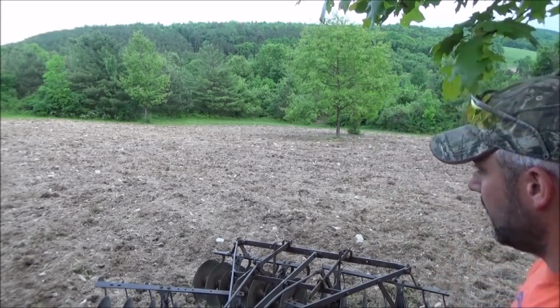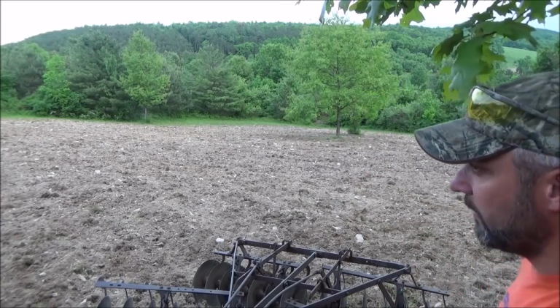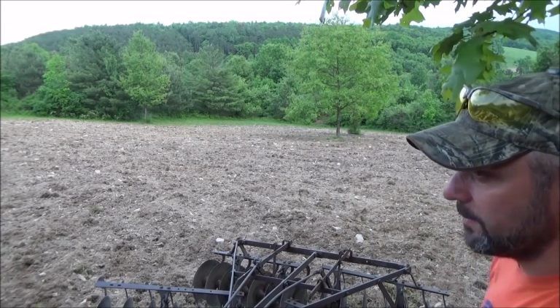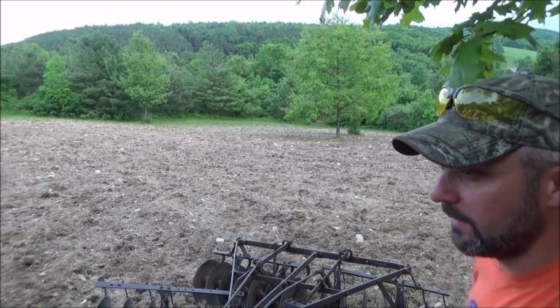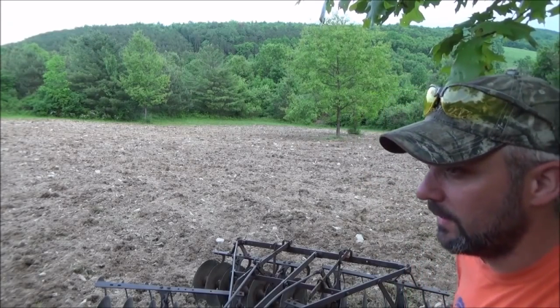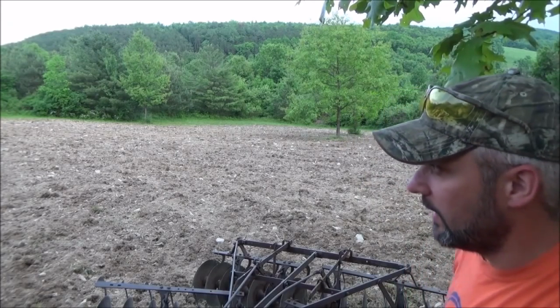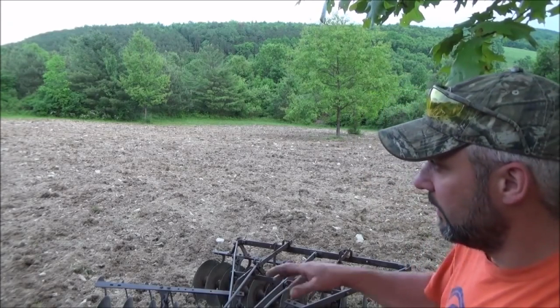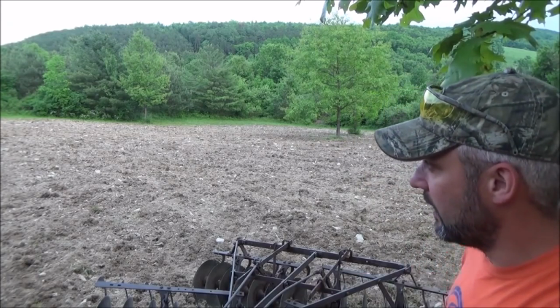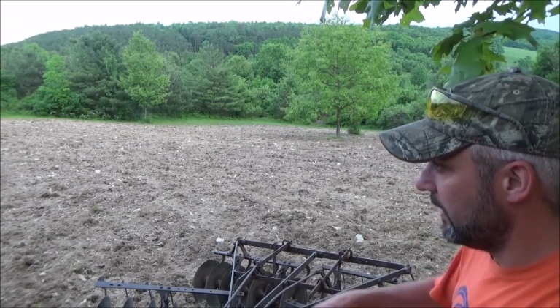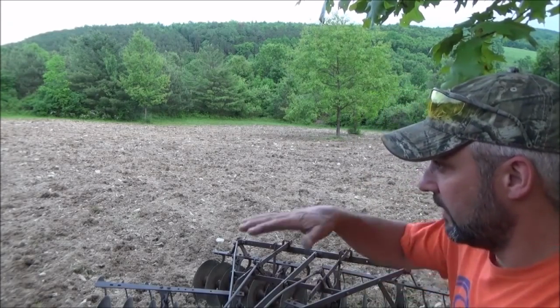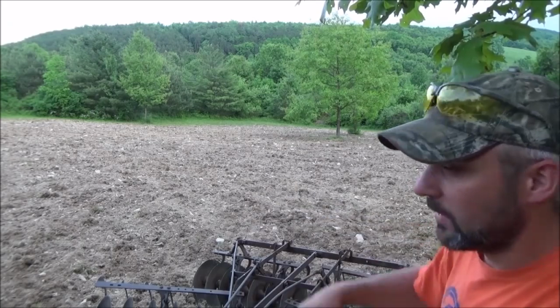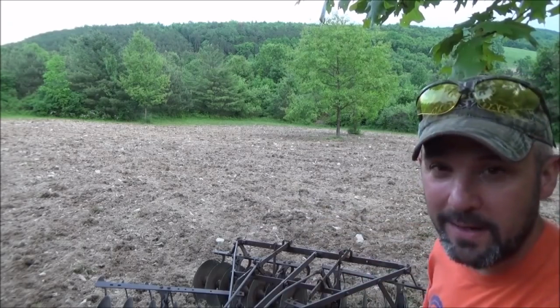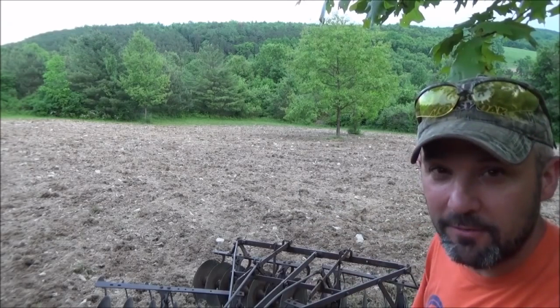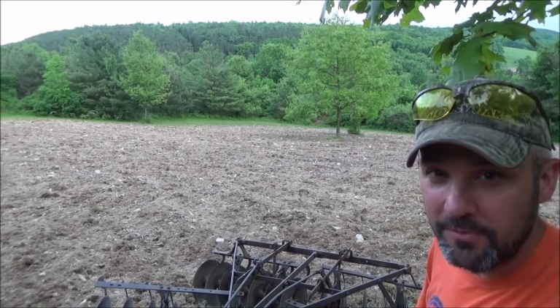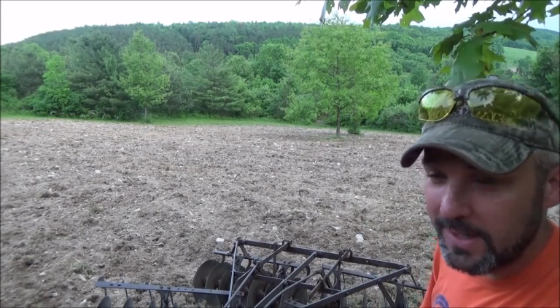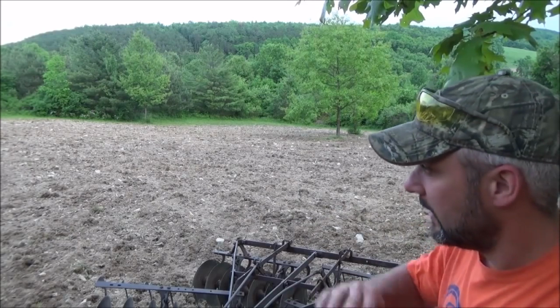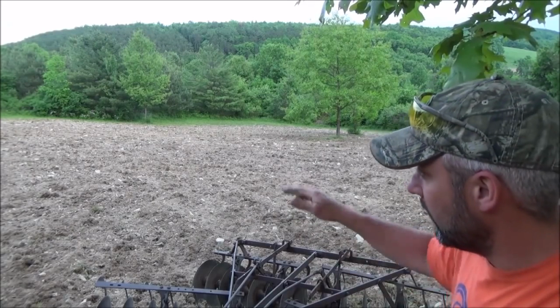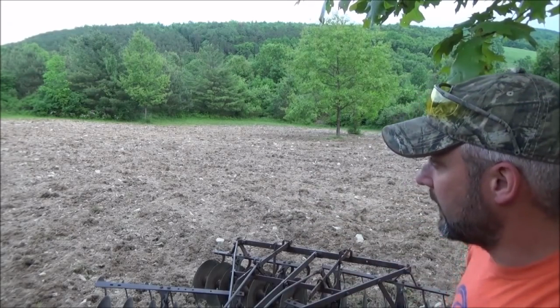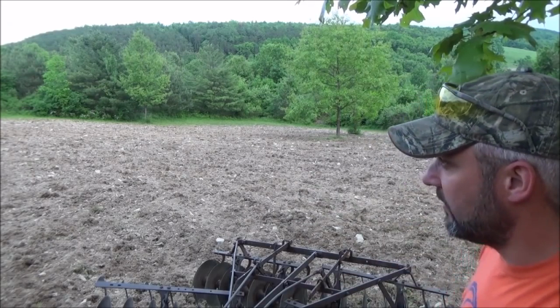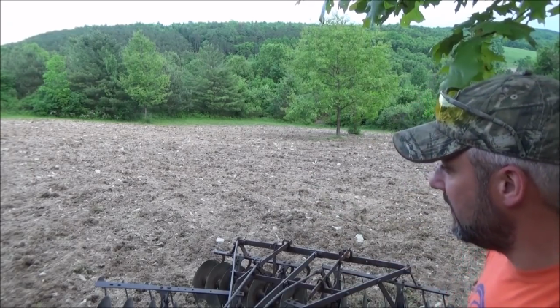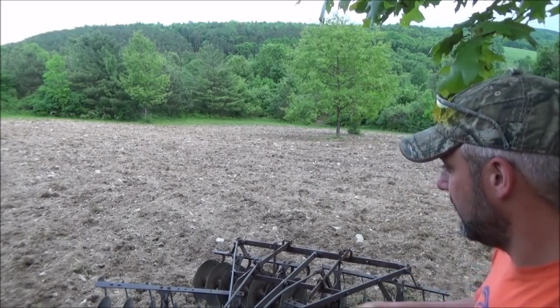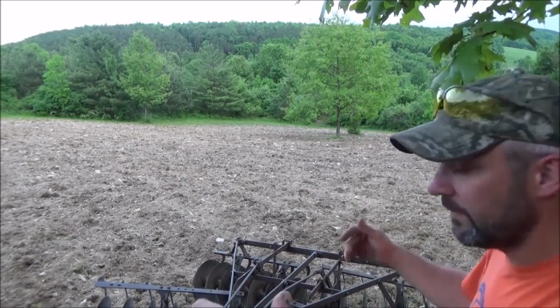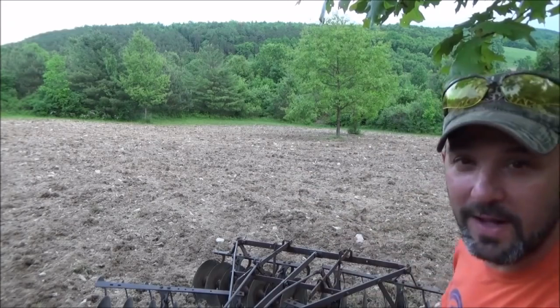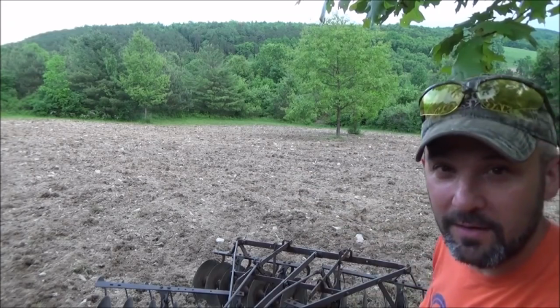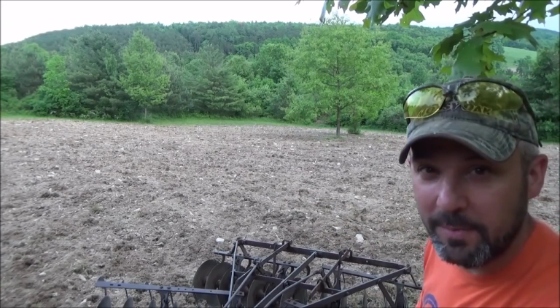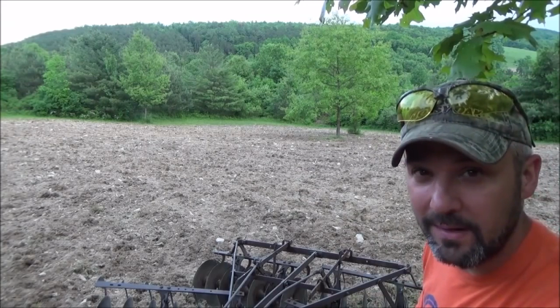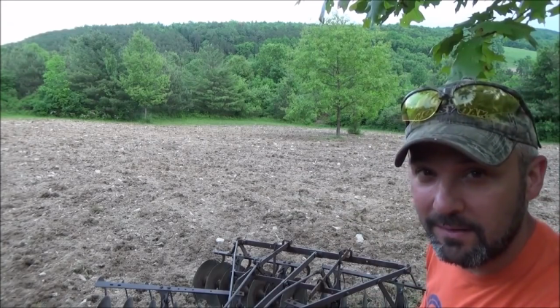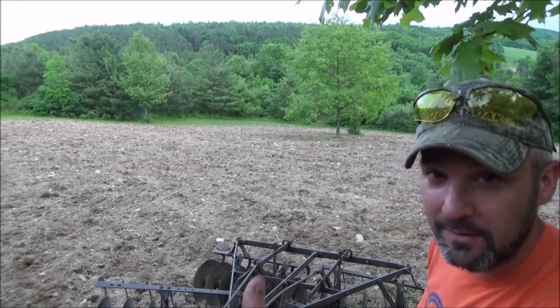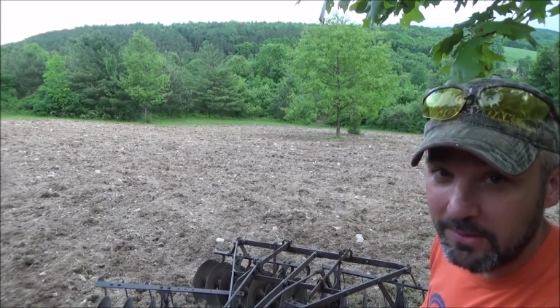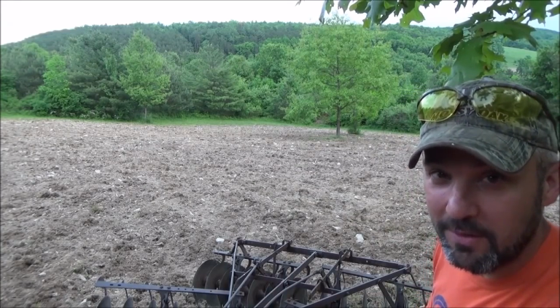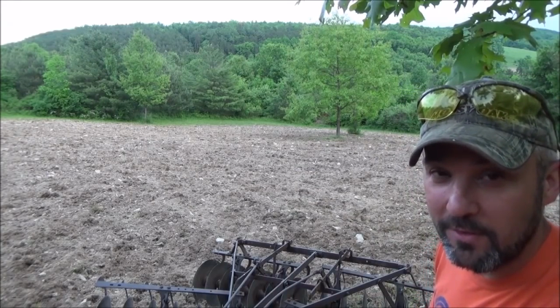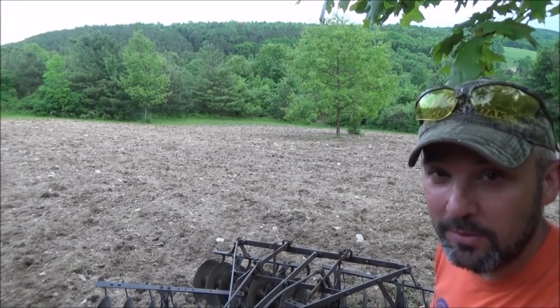I might come out with a cultipacker — disc it up a little bit, and then cultipack it to get a good firm seed bed. Then we'll broadcast our seed, disc that under, and then cultipack it again. And it should be good. Cross your fingers, hope it grows.